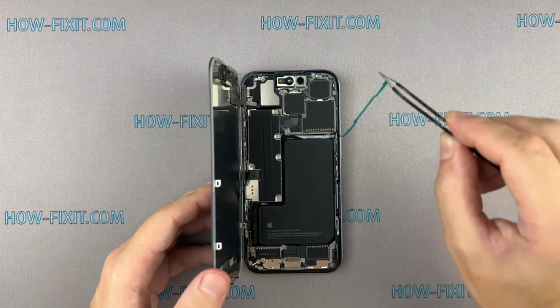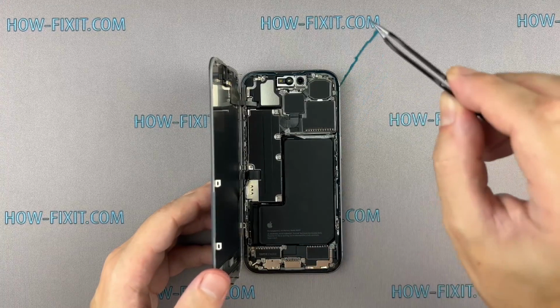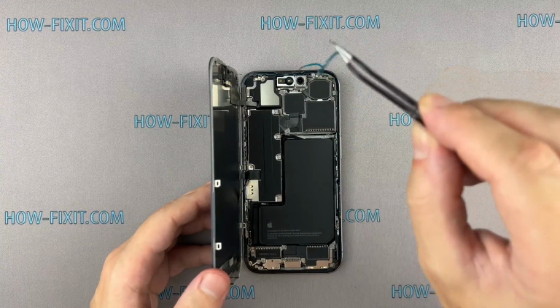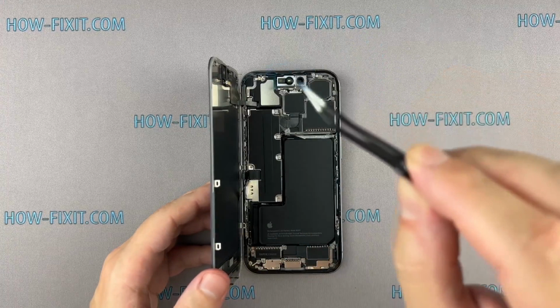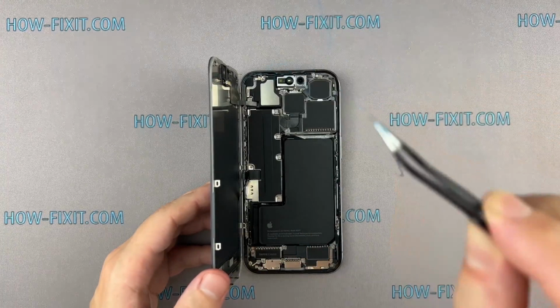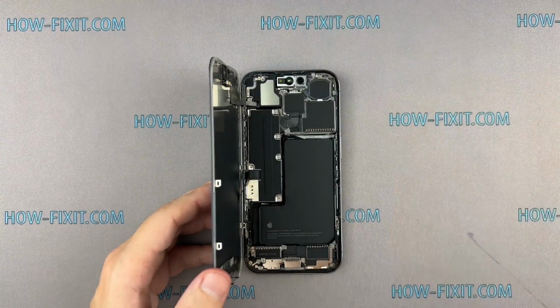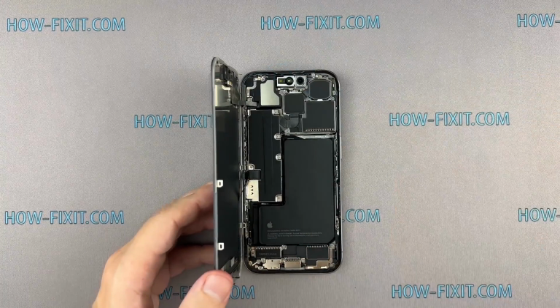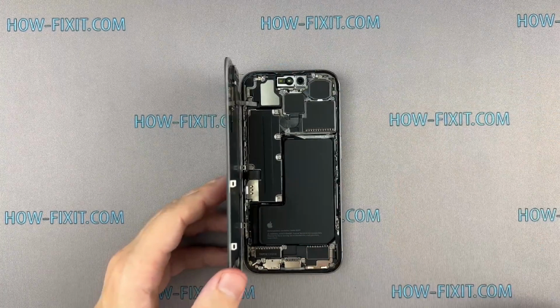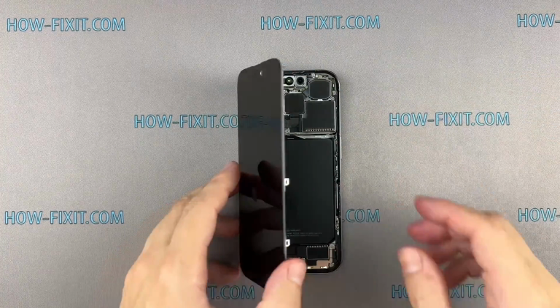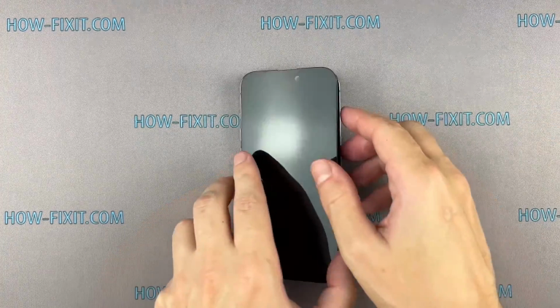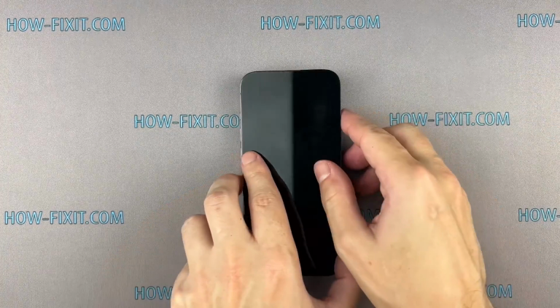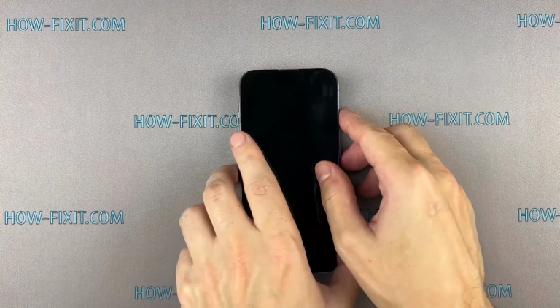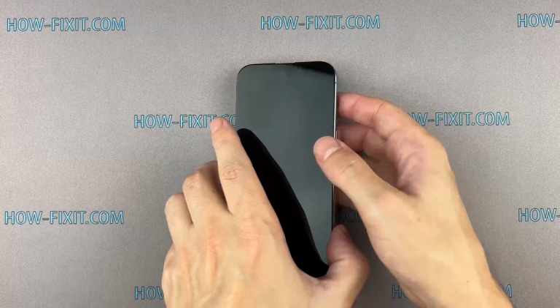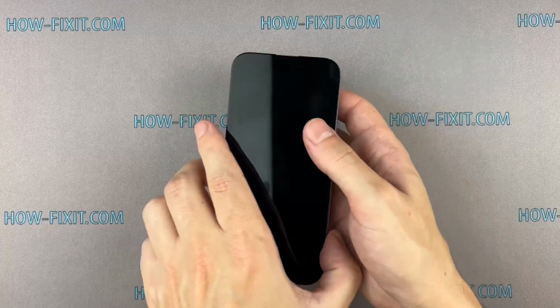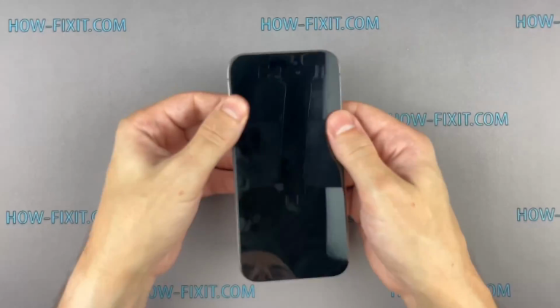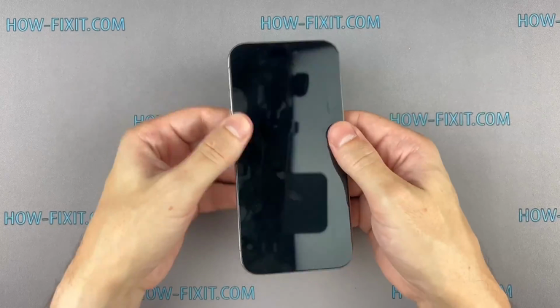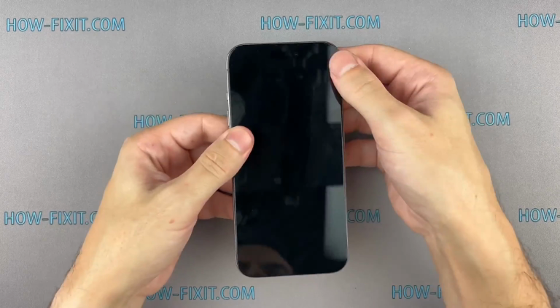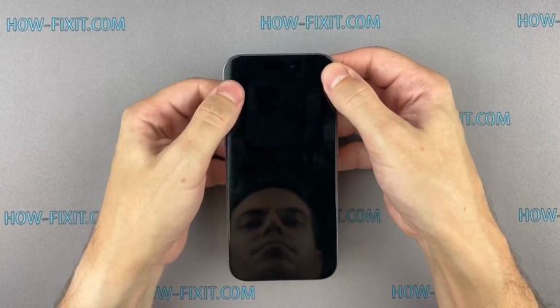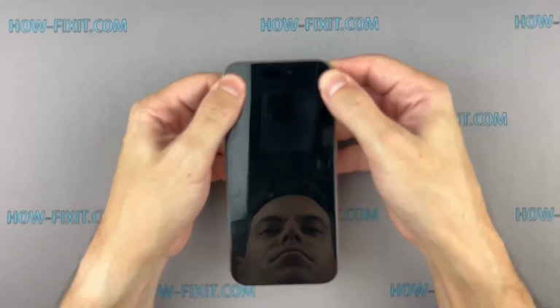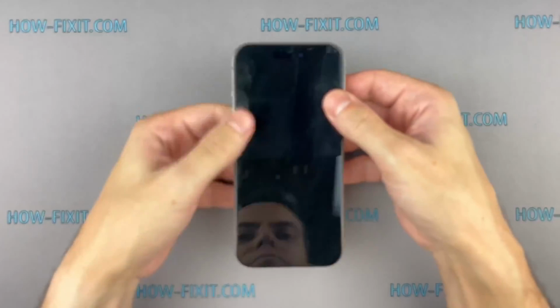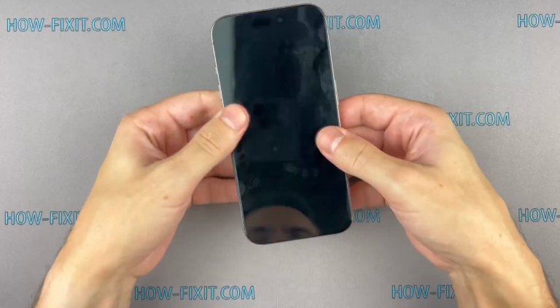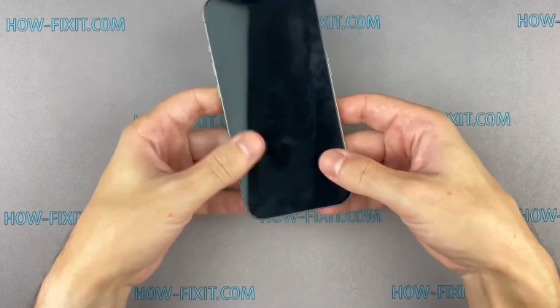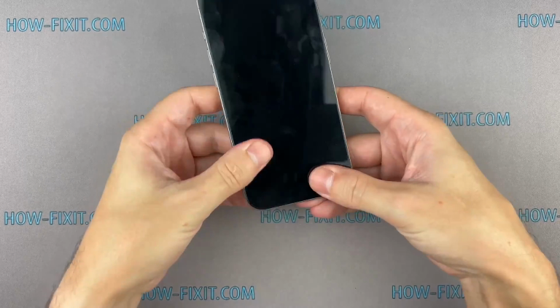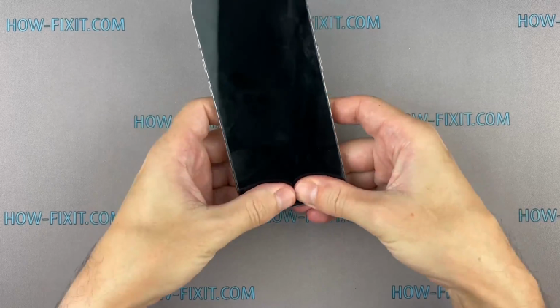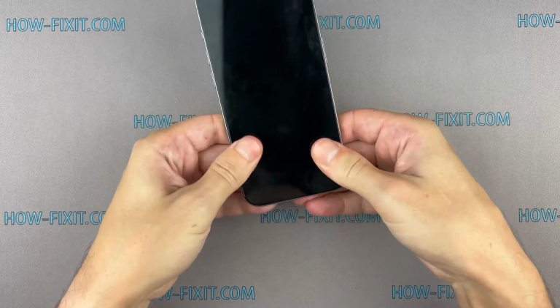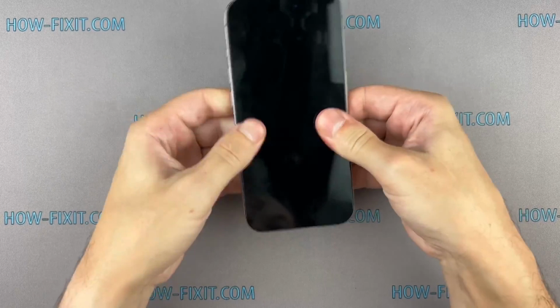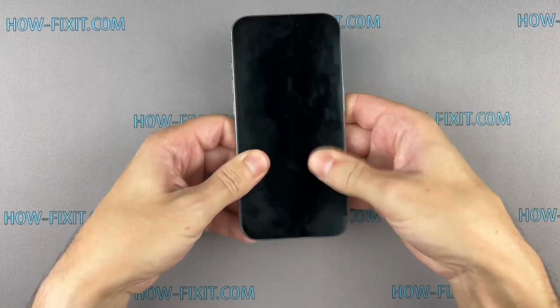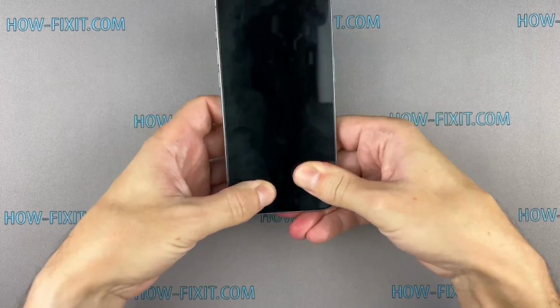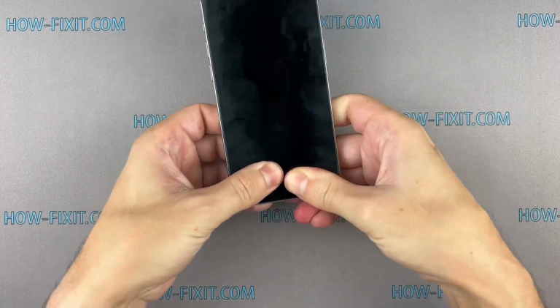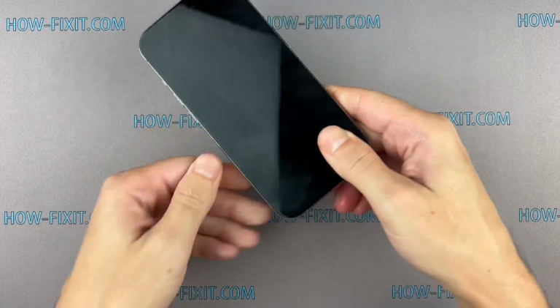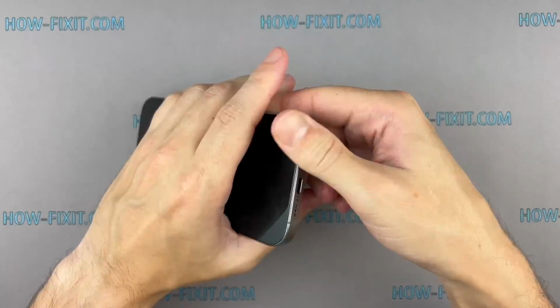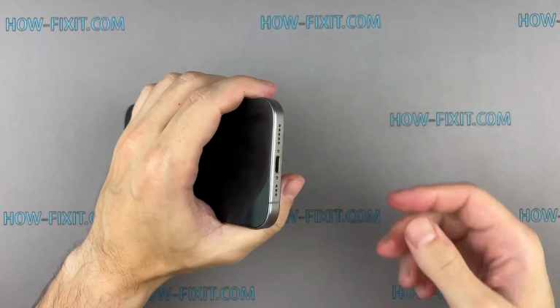Press the display around the entire perimeter to secure its position, then fasten the last two screws located near the charging port.